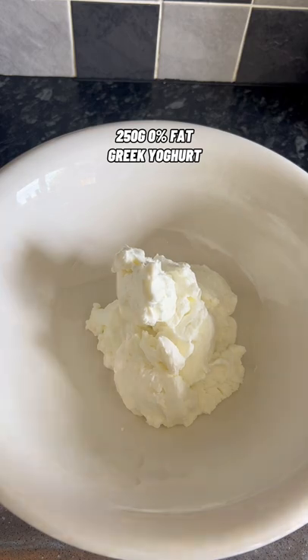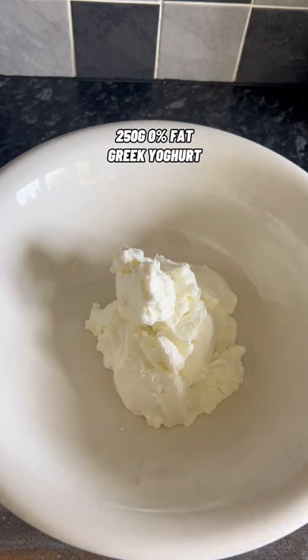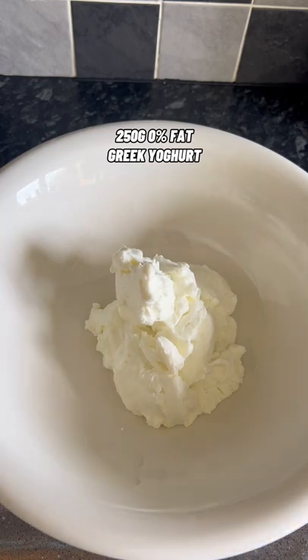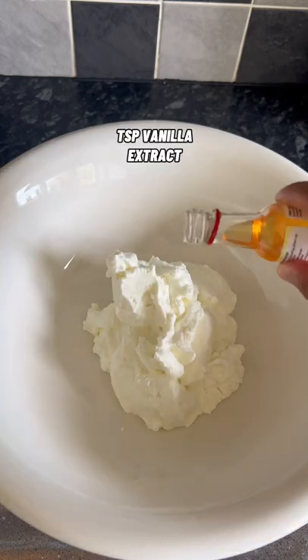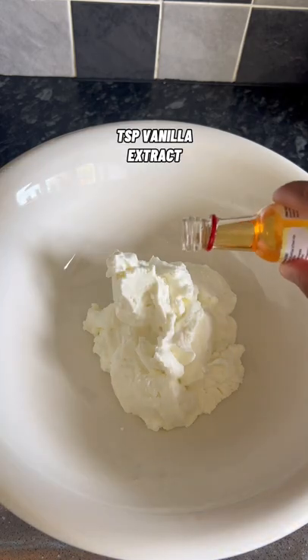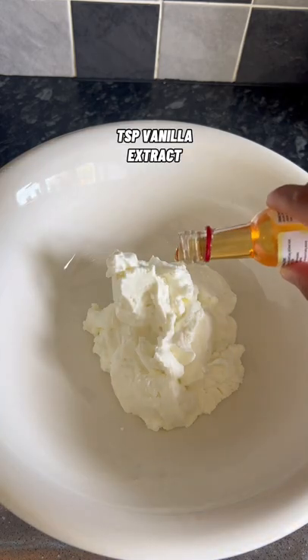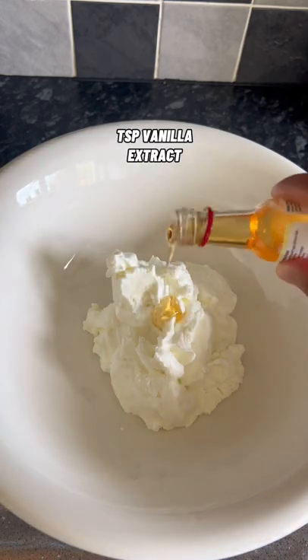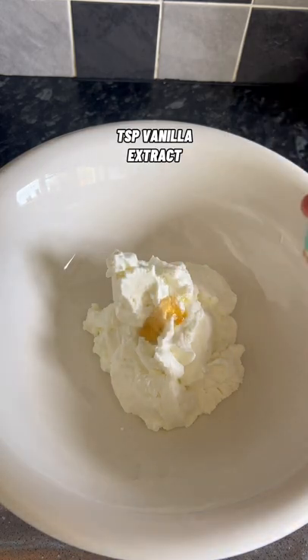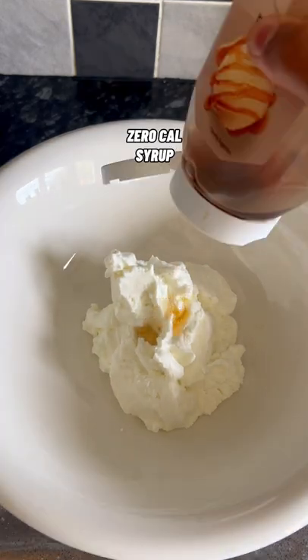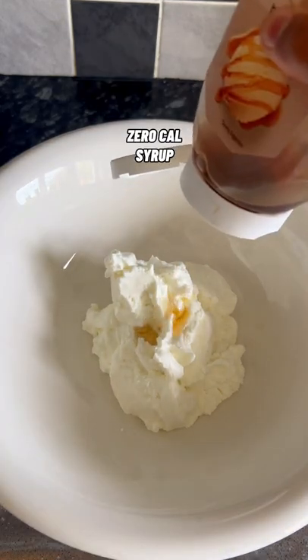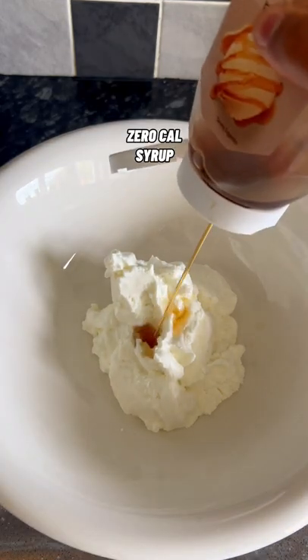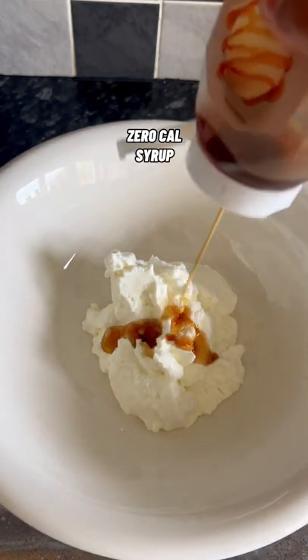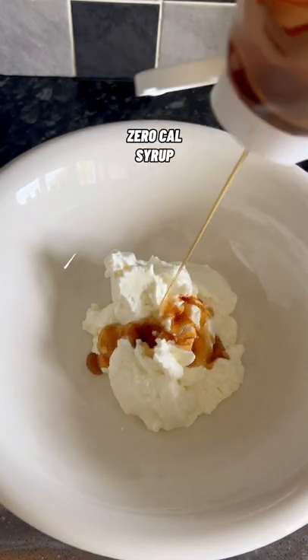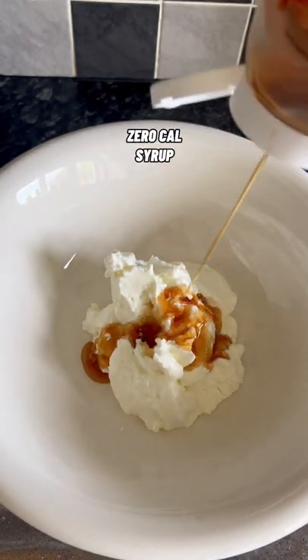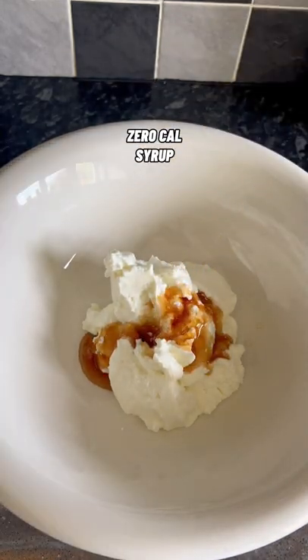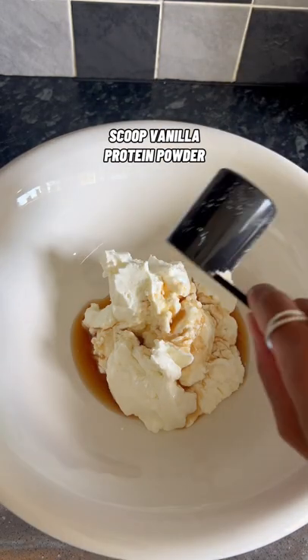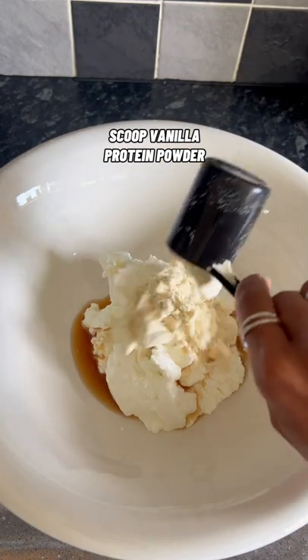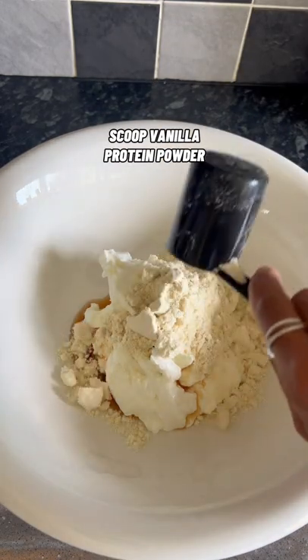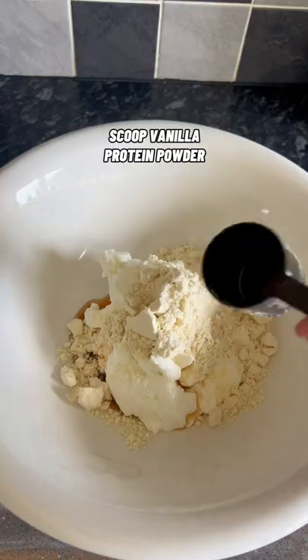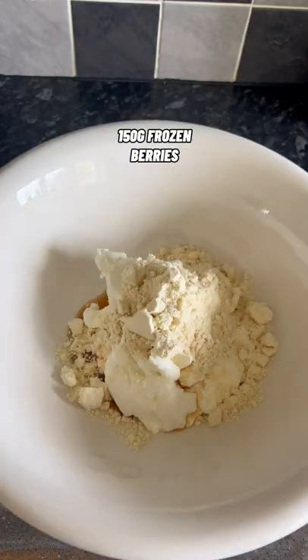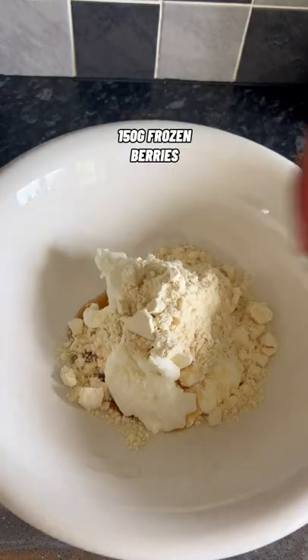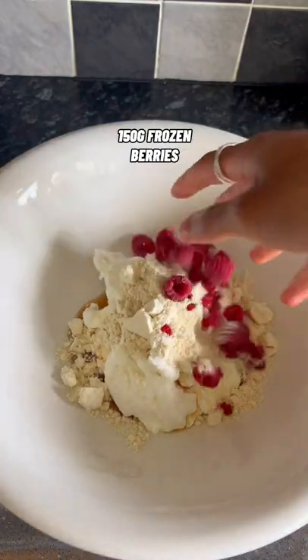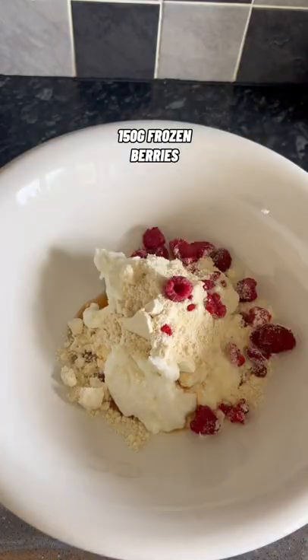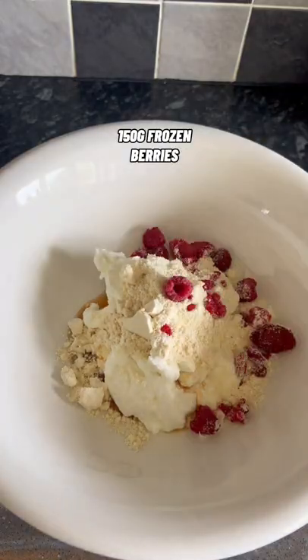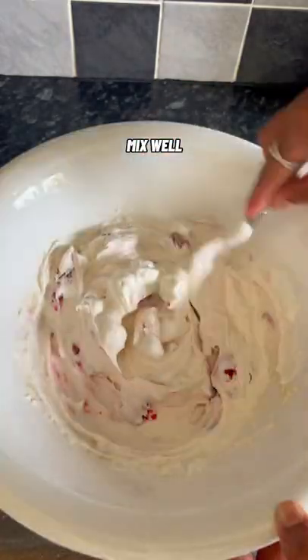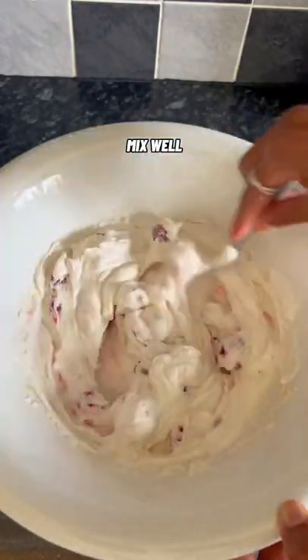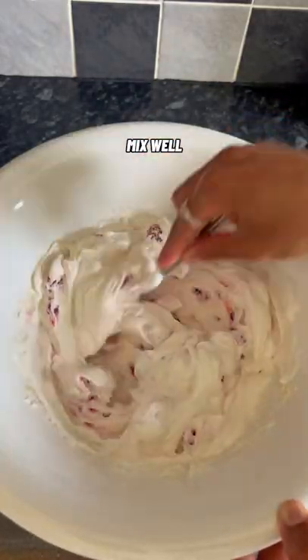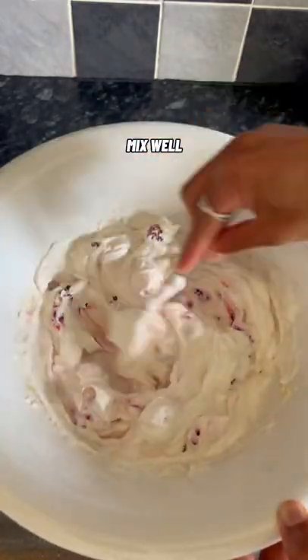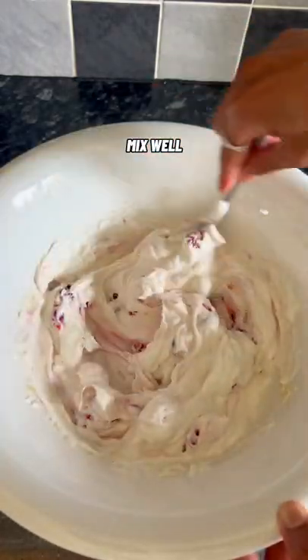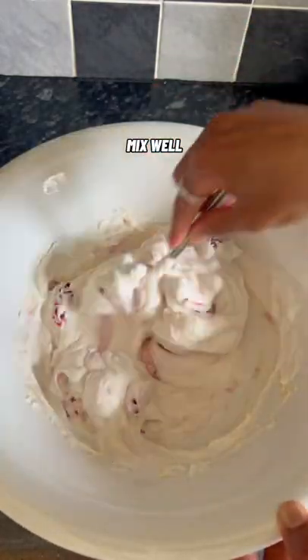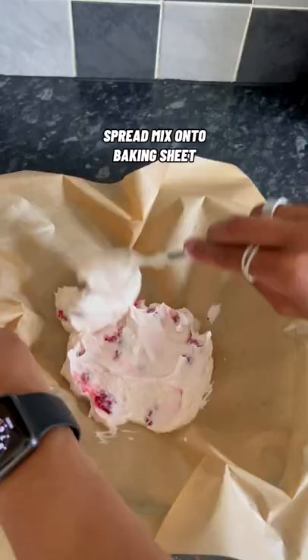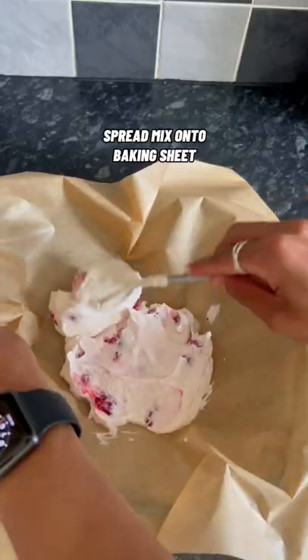250 grams 0% fat Greek yogurt, teaspoon vanilla extract, zero calorie syrup, scoop of vanilla protein powder, 150 grams of frozen berries, and mix well.